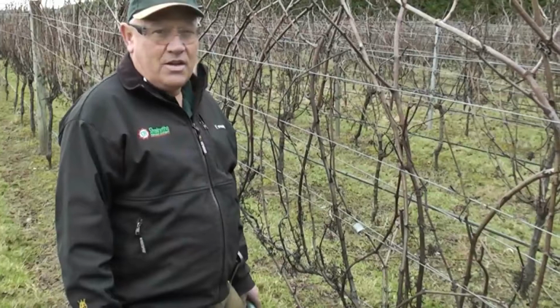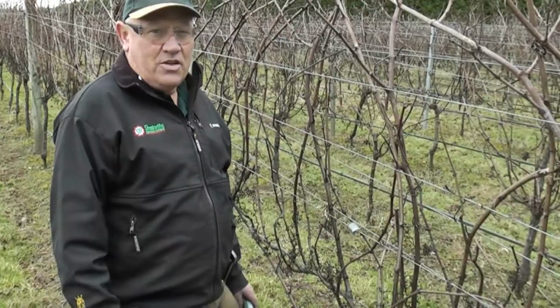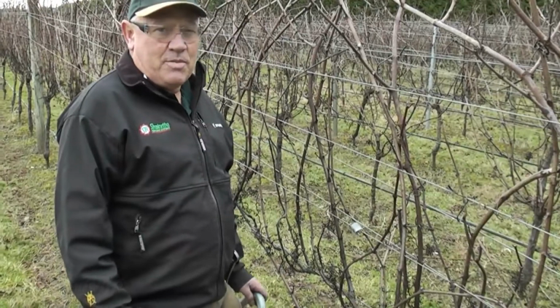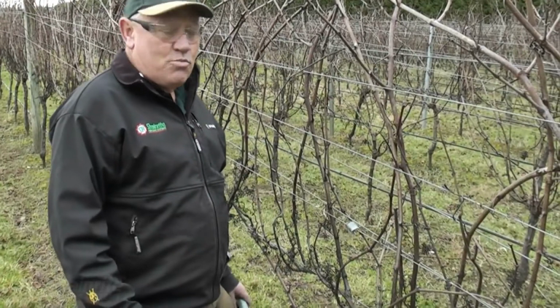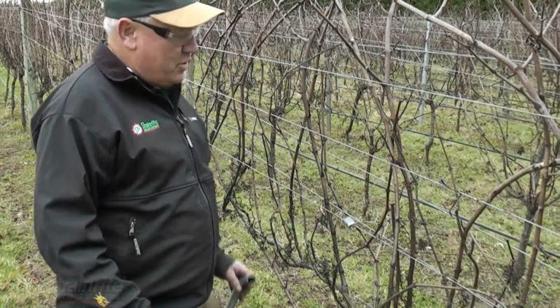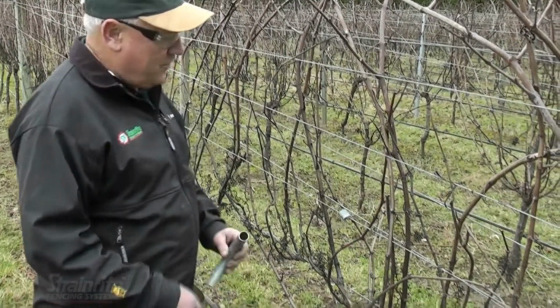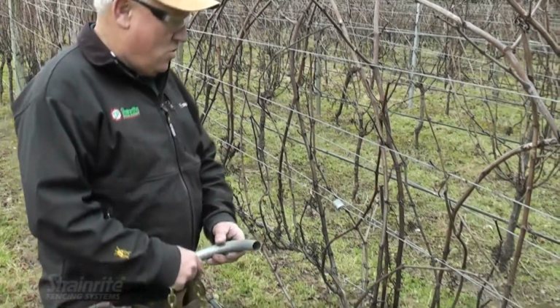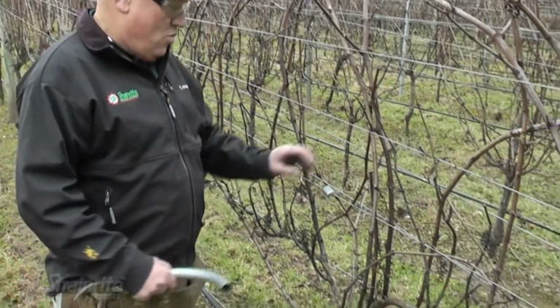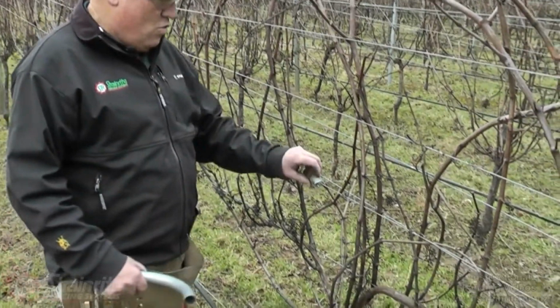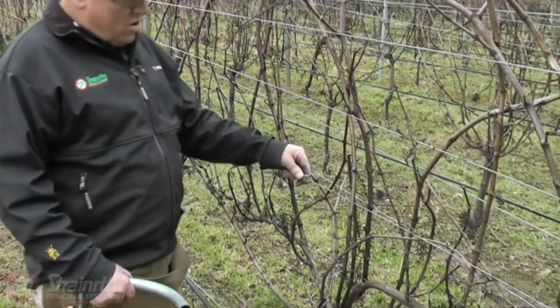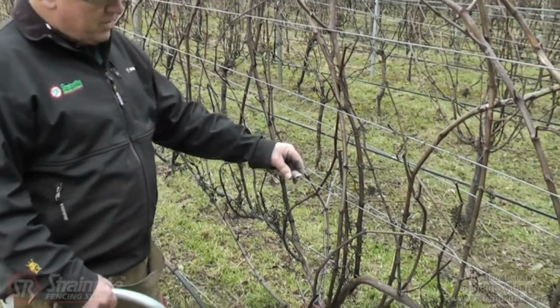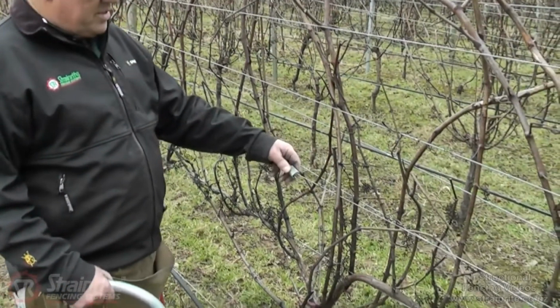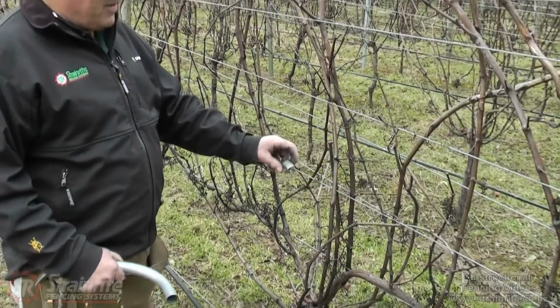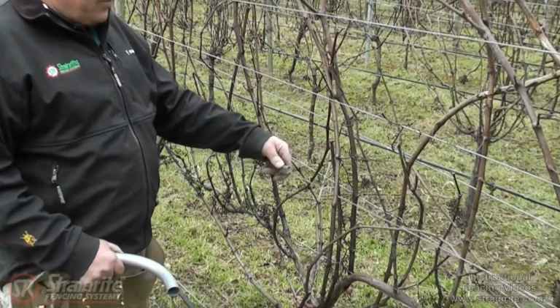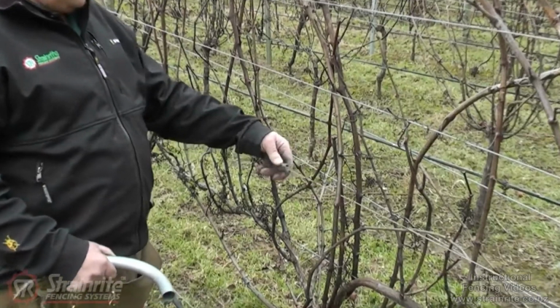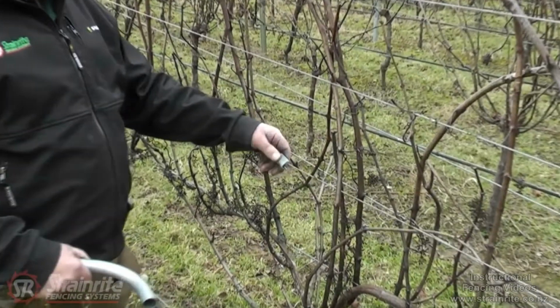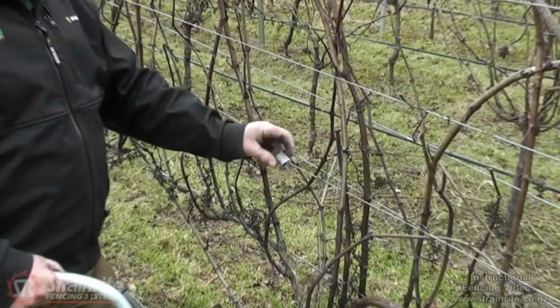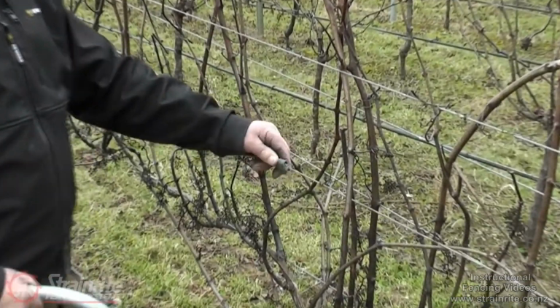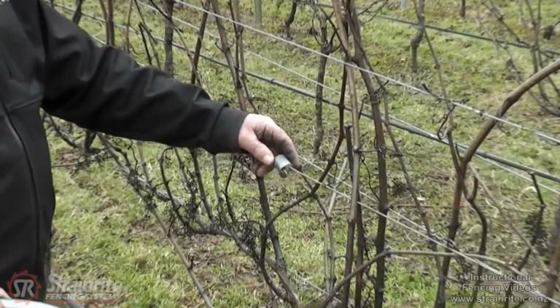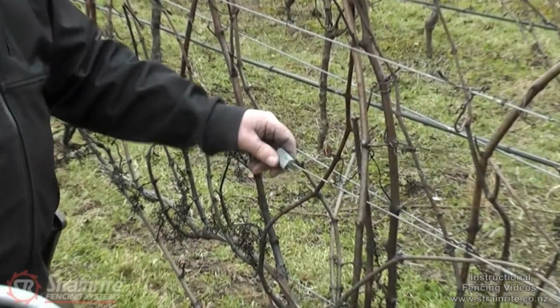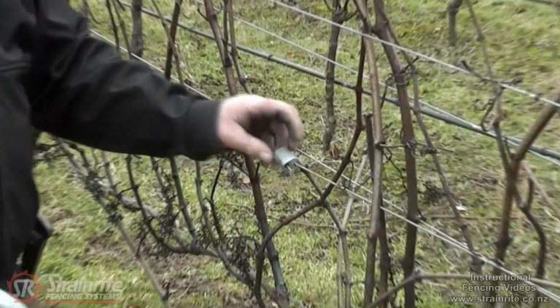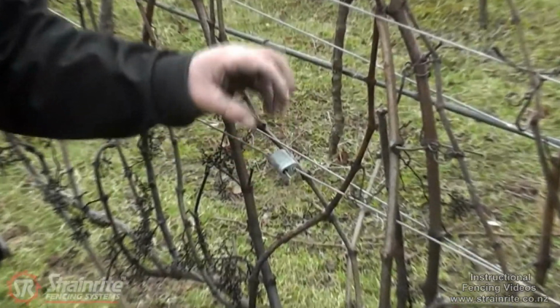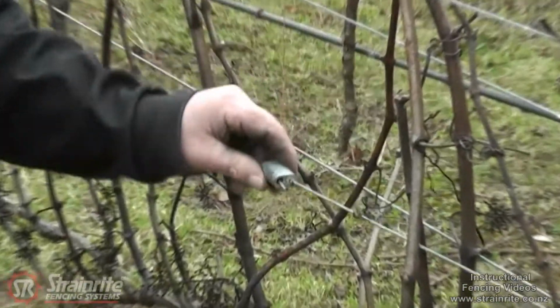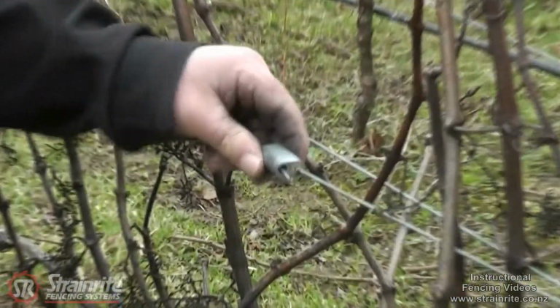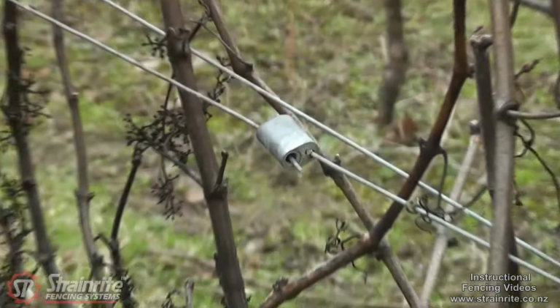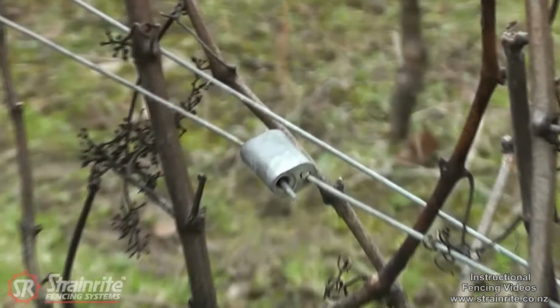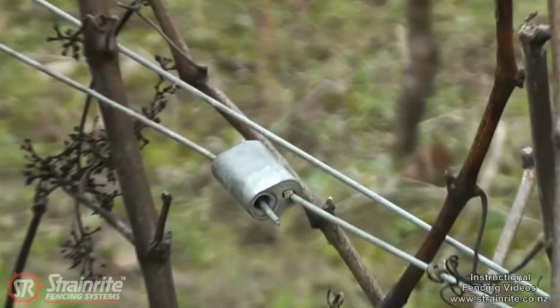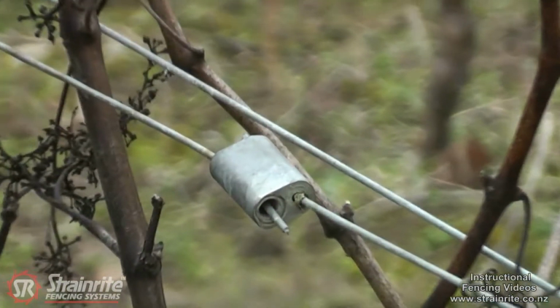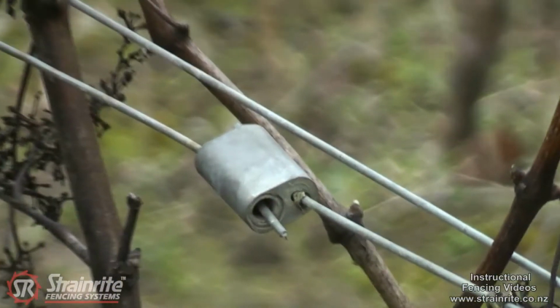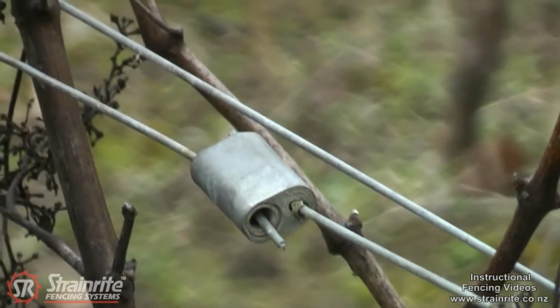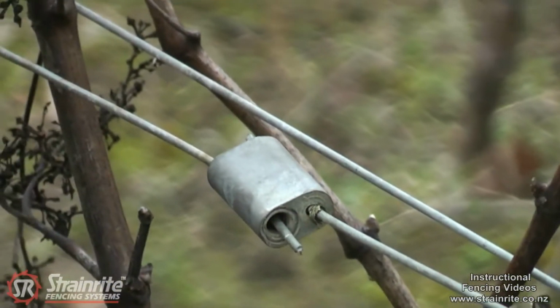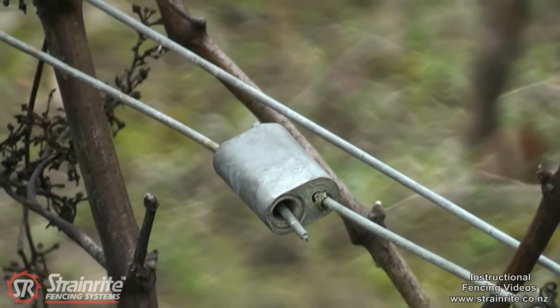When using mechanical pruners, all wire joins need to be flush. I'm going to demonstrate the easy way to replace that wire lock using a Strainwright crimp sleeve.